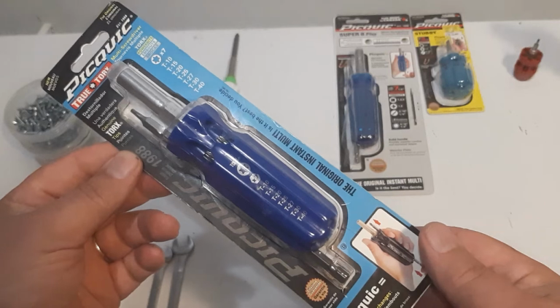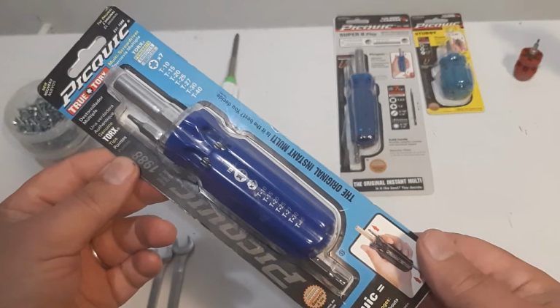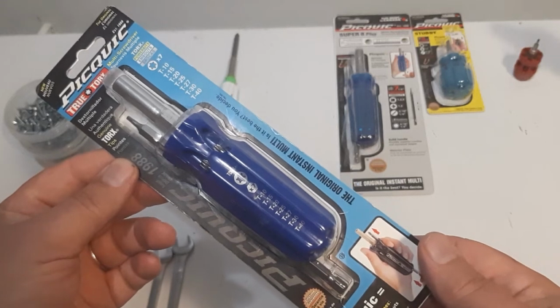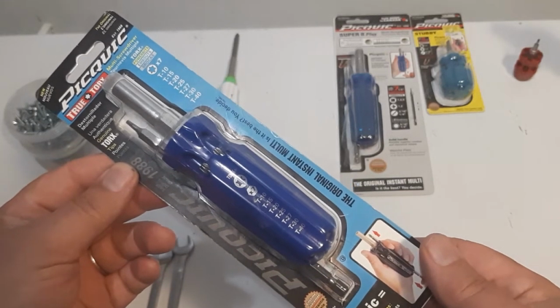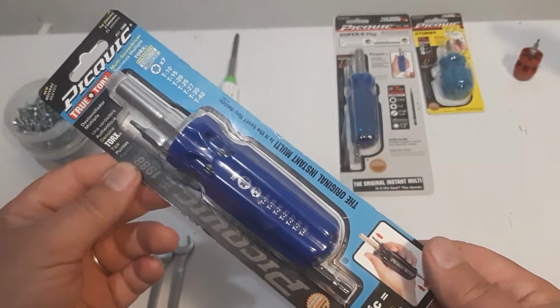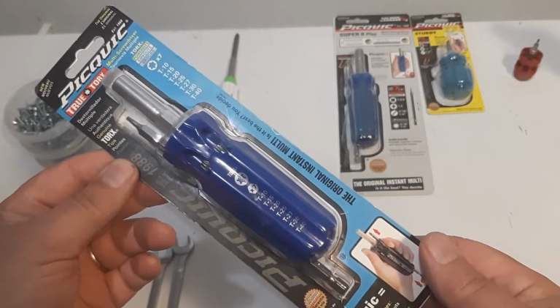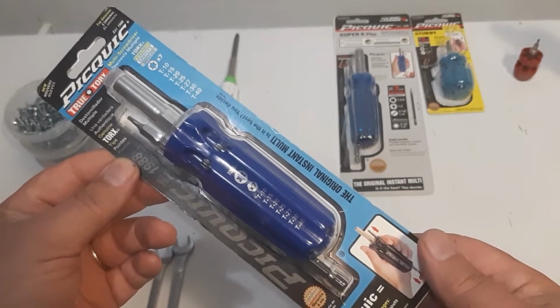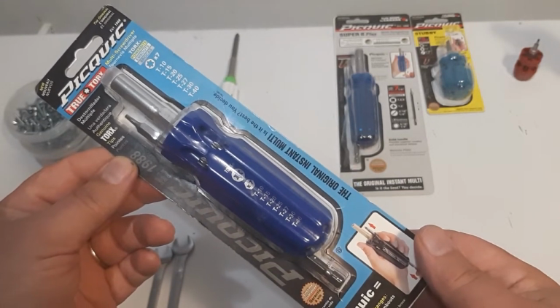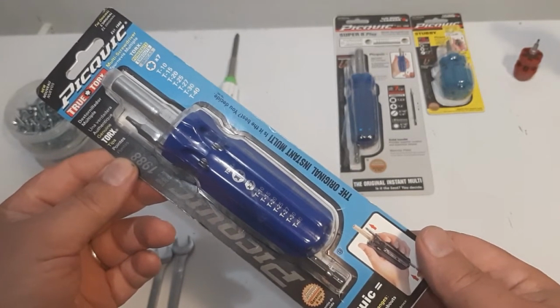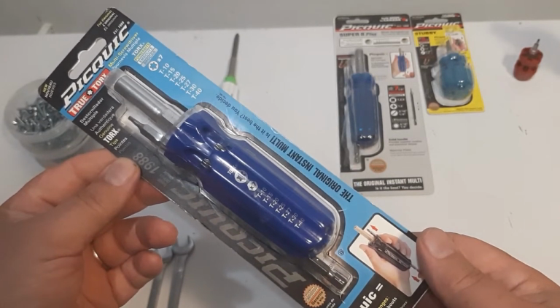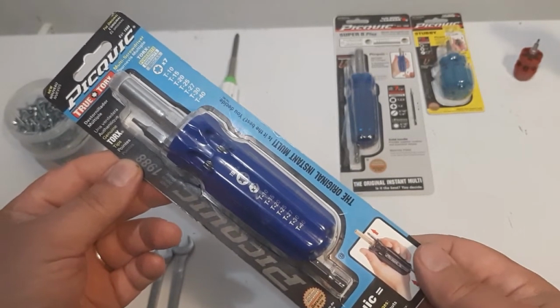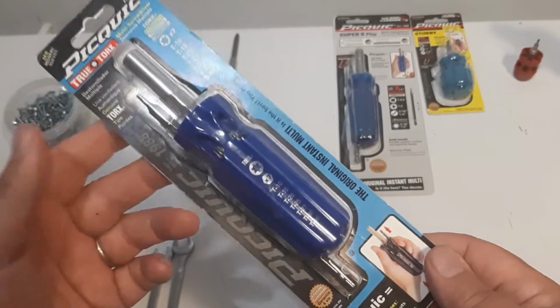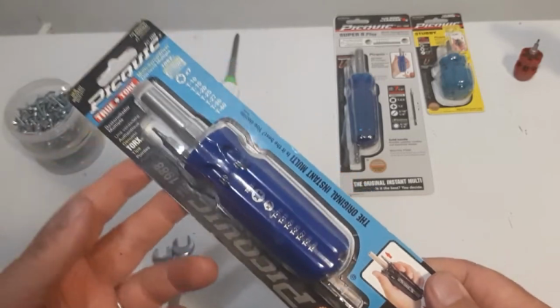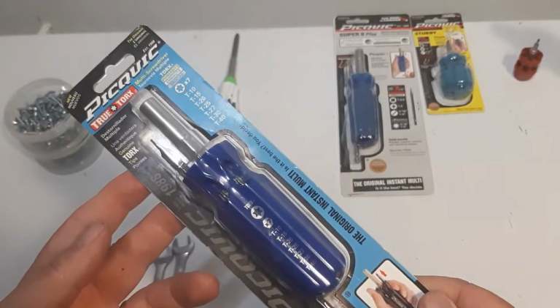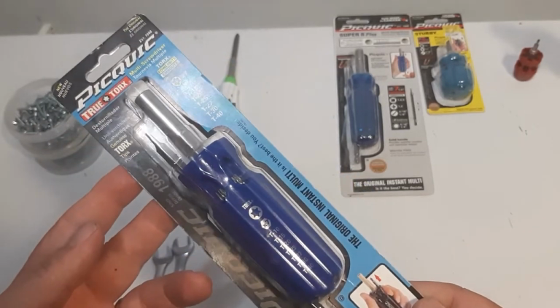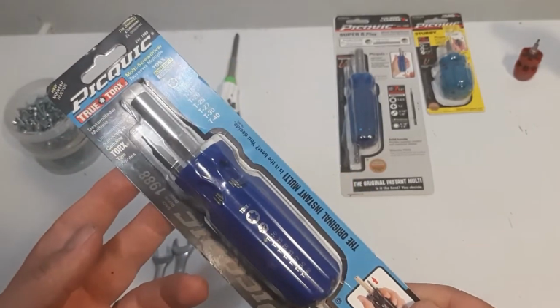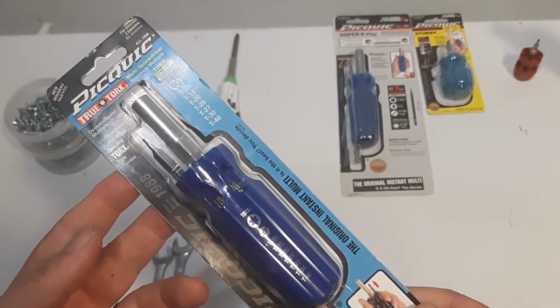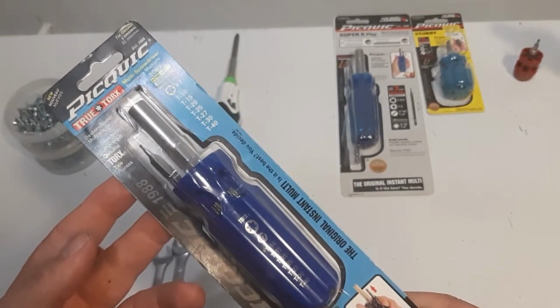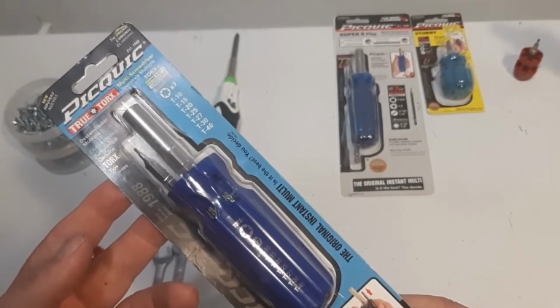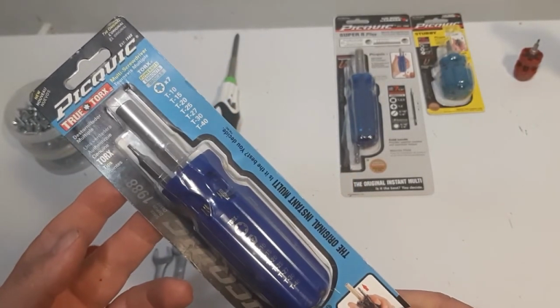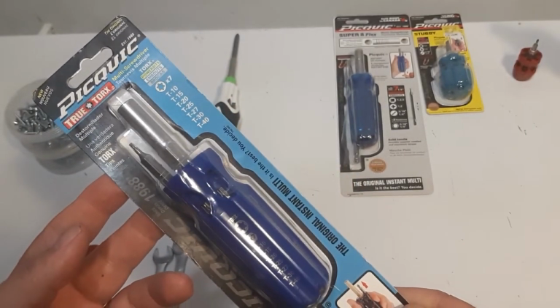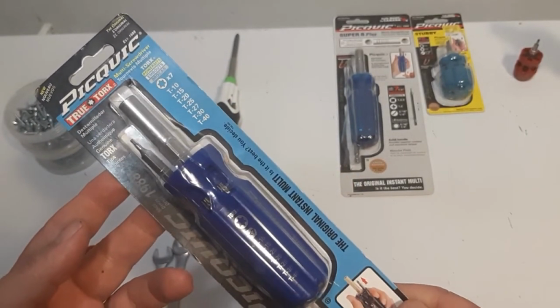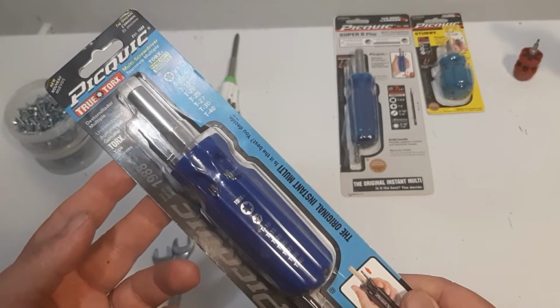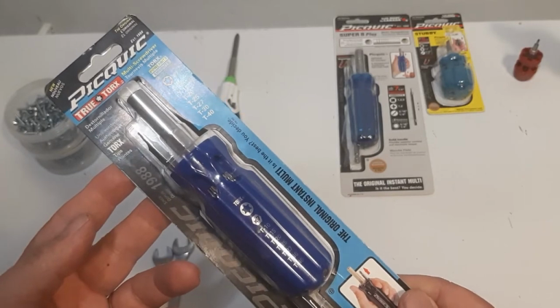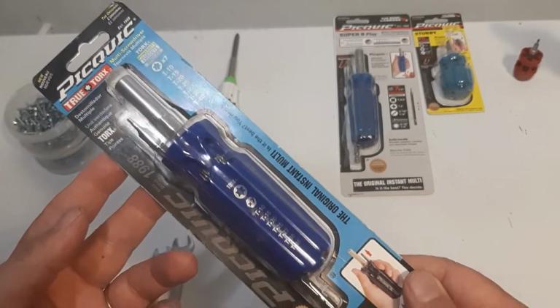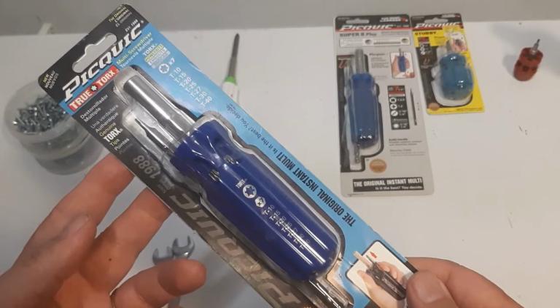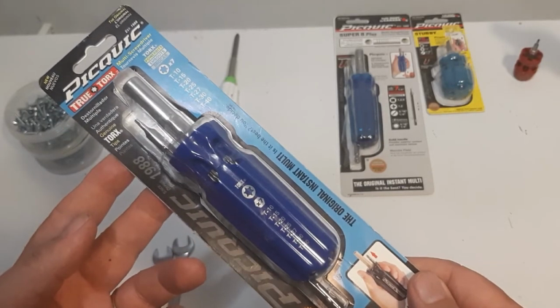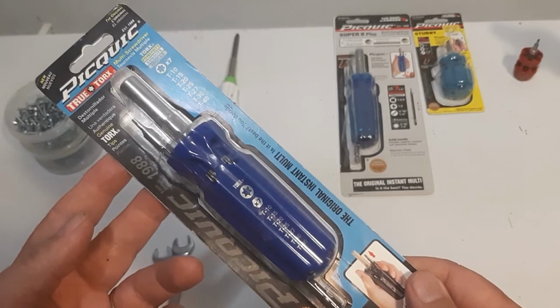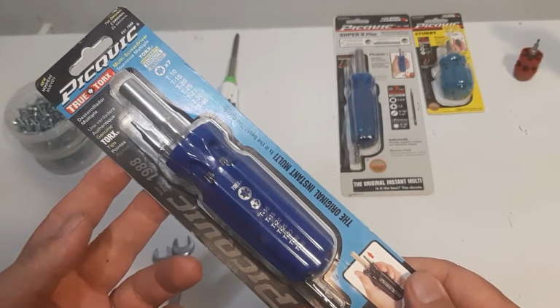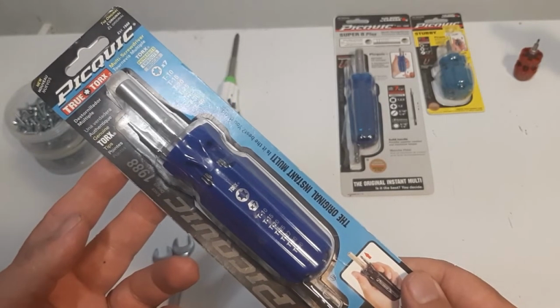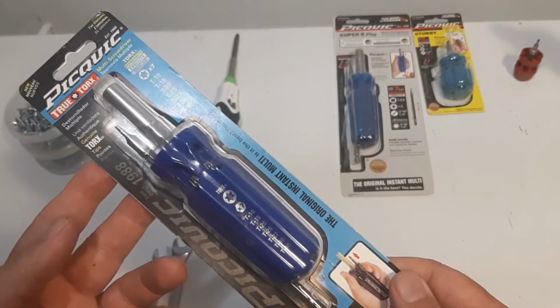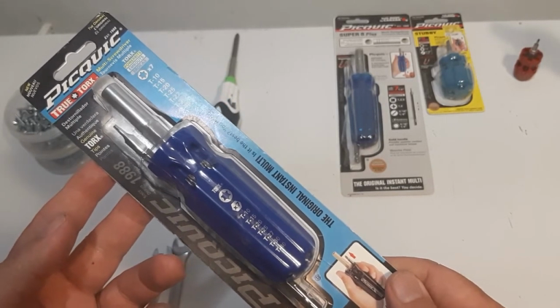My name is Jim McLaren. Today is Saturday, May 18th, 2019. Today we're looking at another Pick Quick. This is the Torx, the True Torx one. I bought this at Canadian Tire for $15.99 — that's the Canadian price.